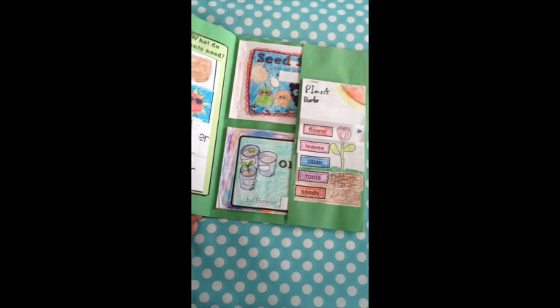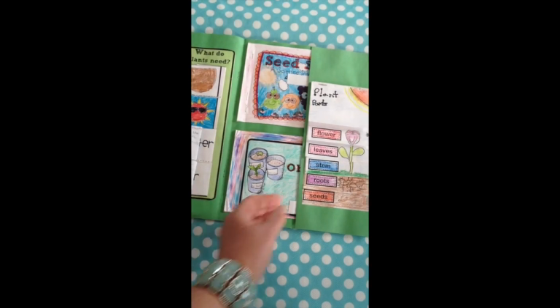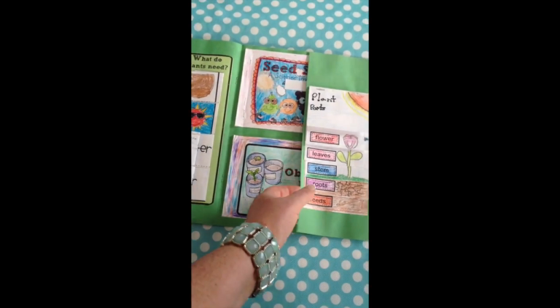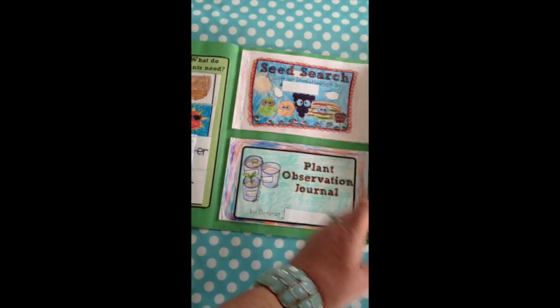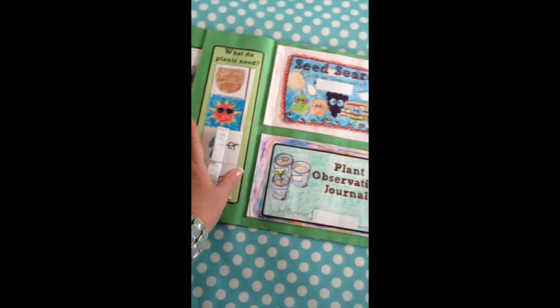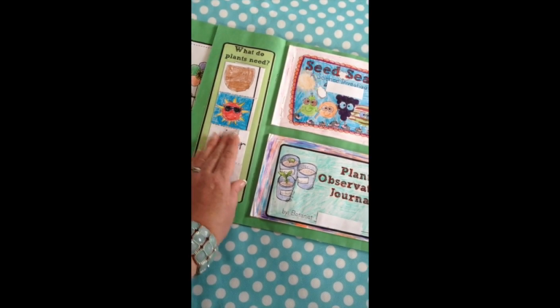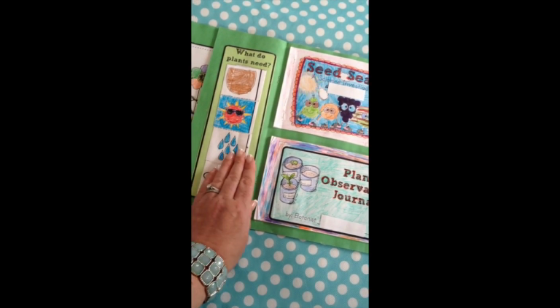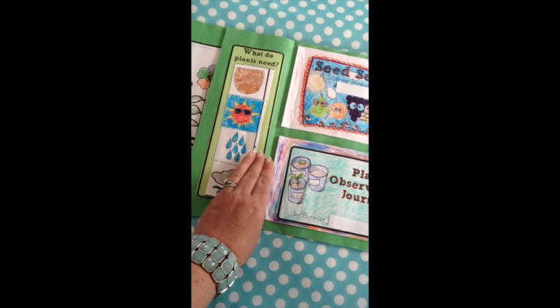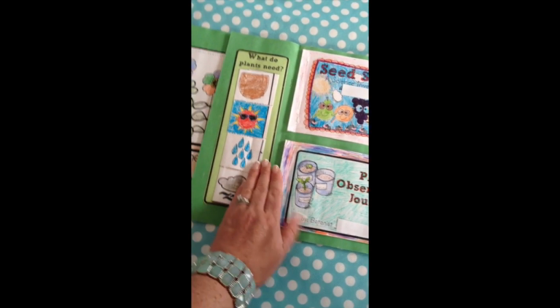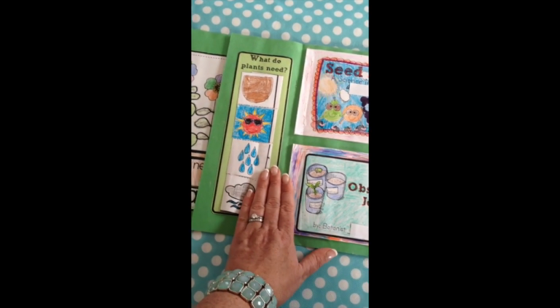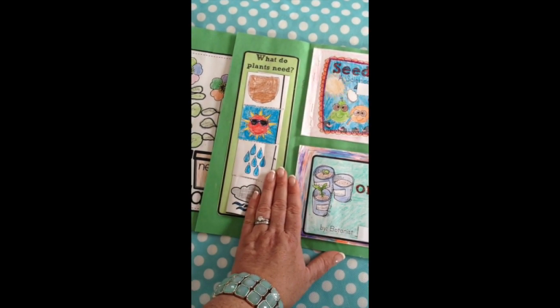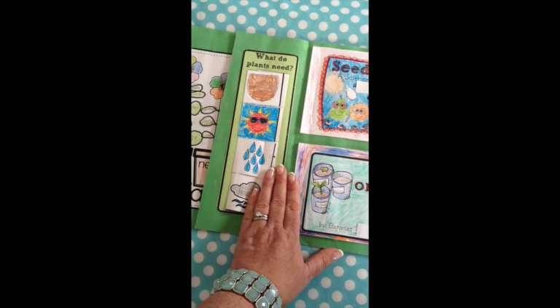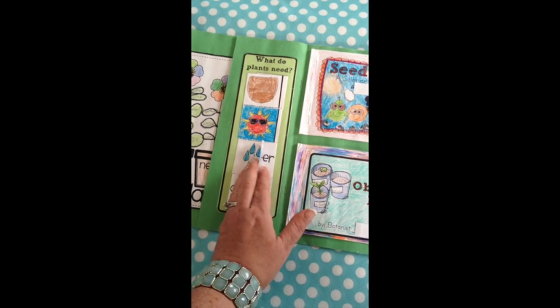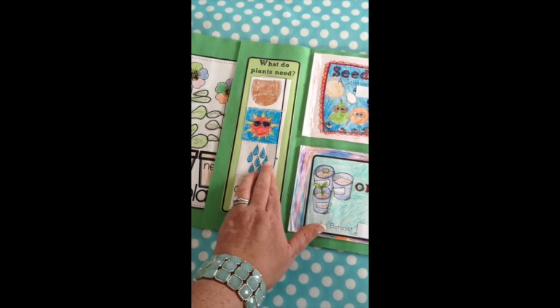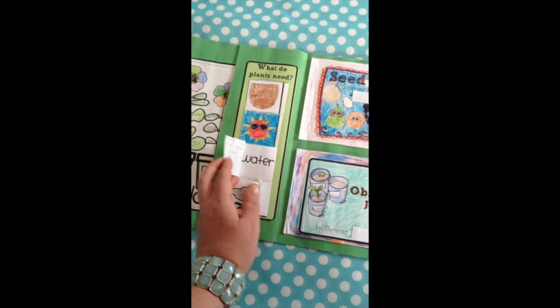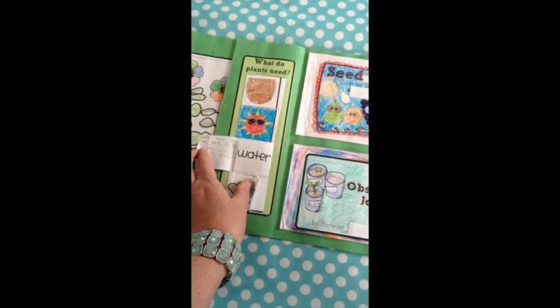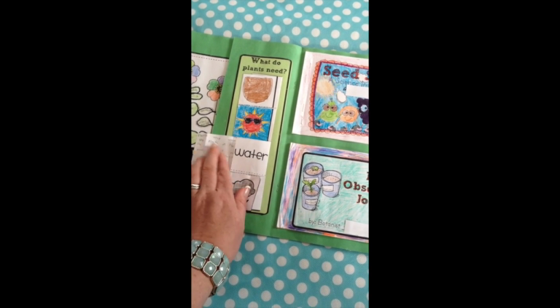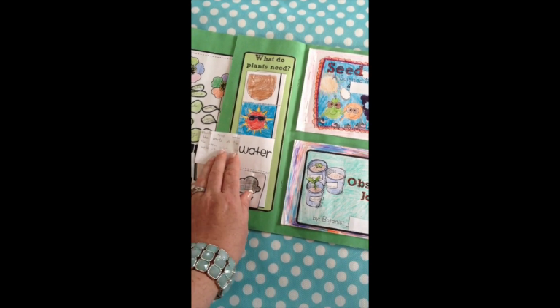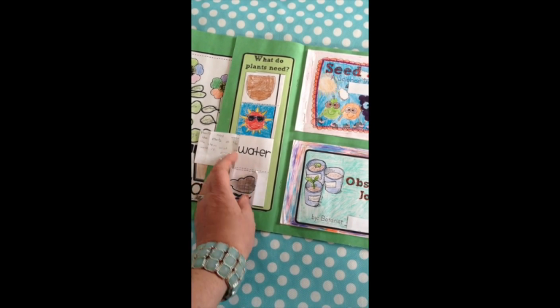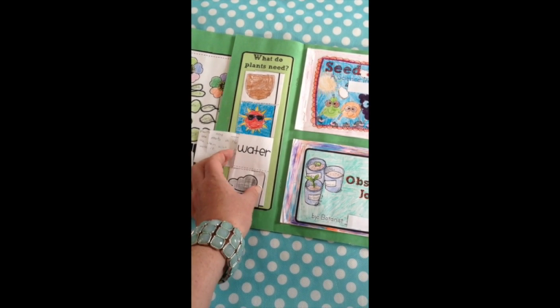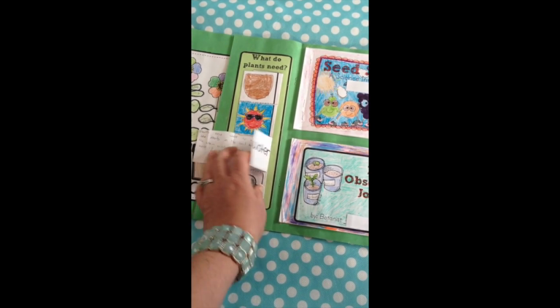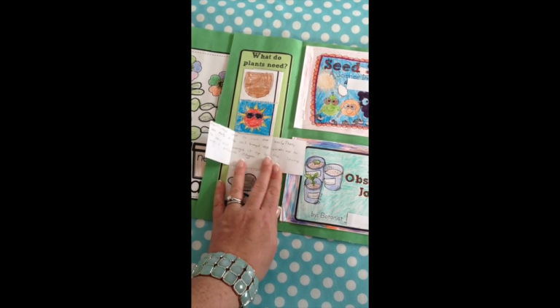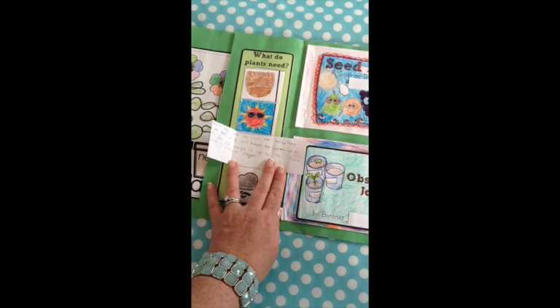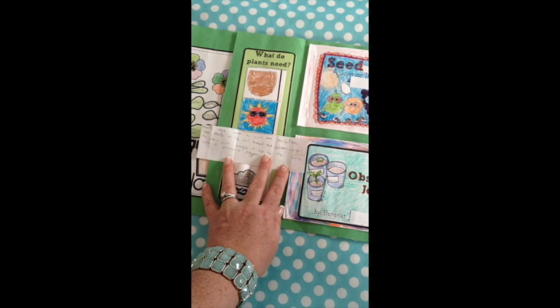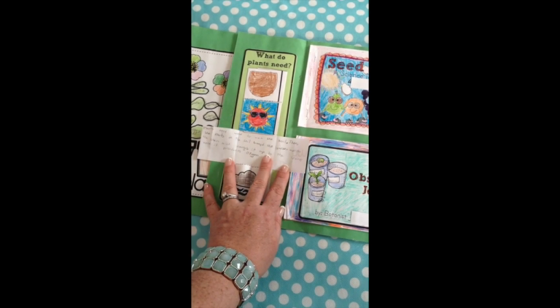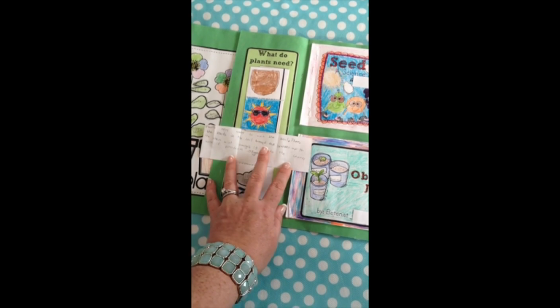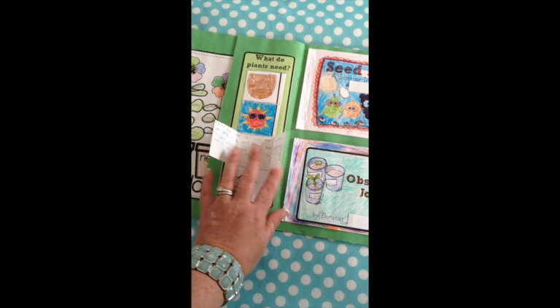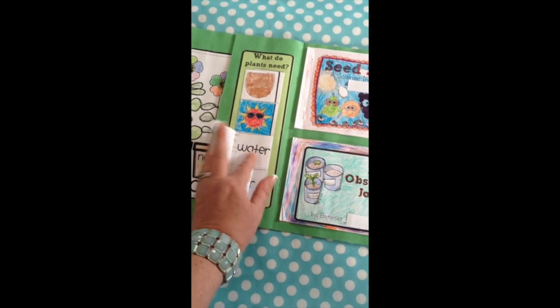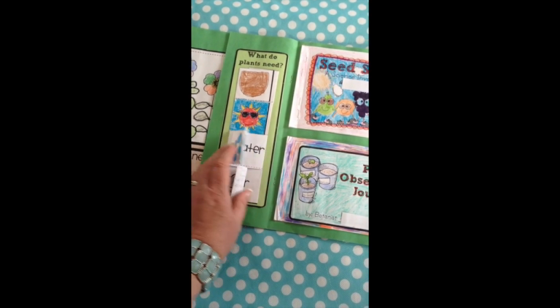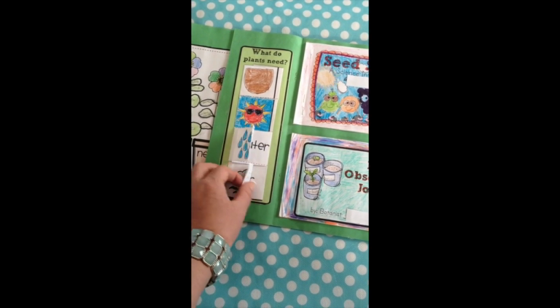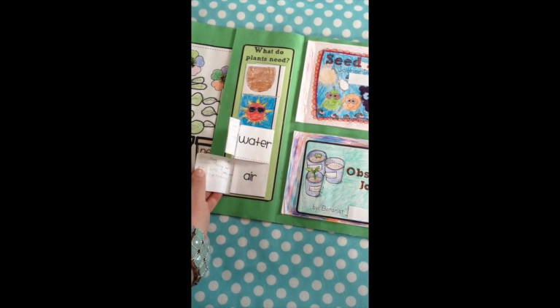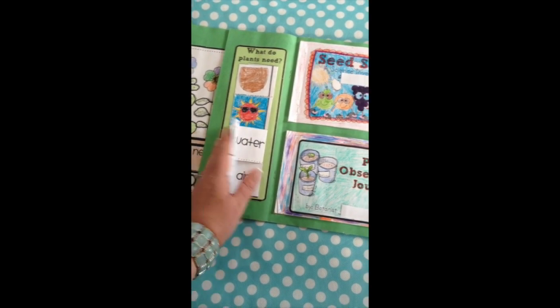This then flips open and on this side we have 'What do plants need?' so it opens twice. The first one gives the label 'water,' and then again the students wrote descriptions to show their learning.